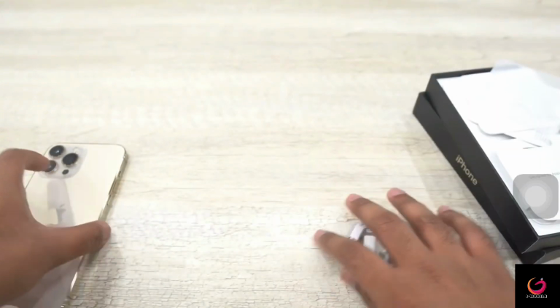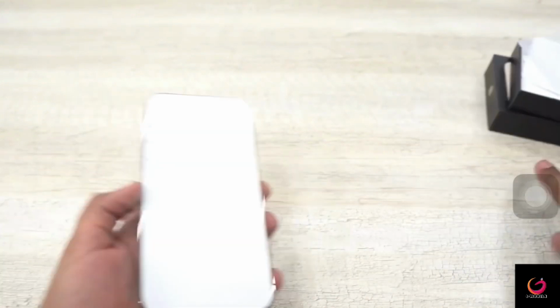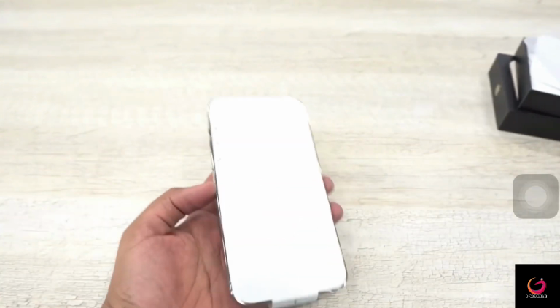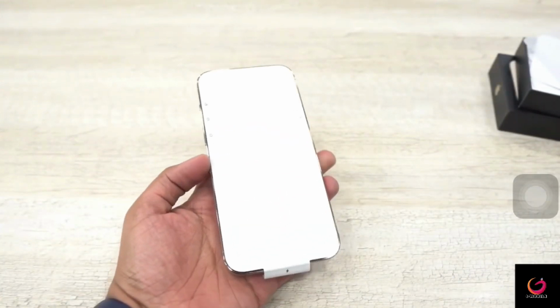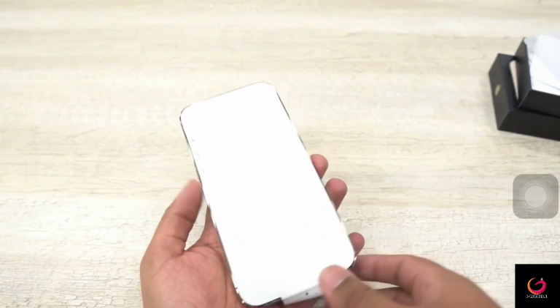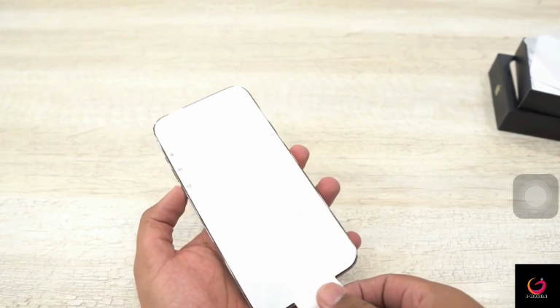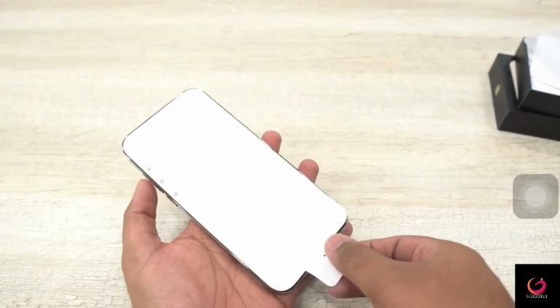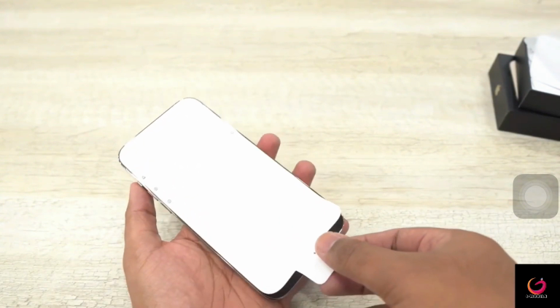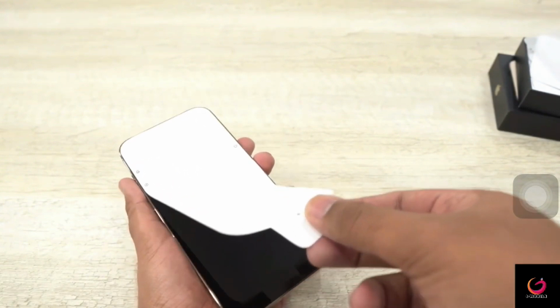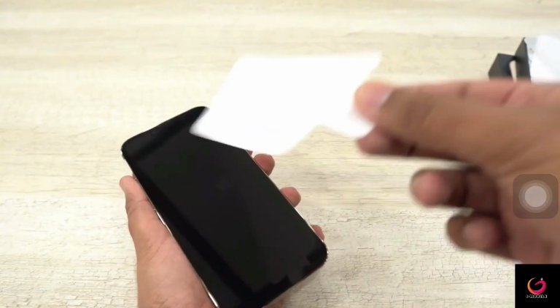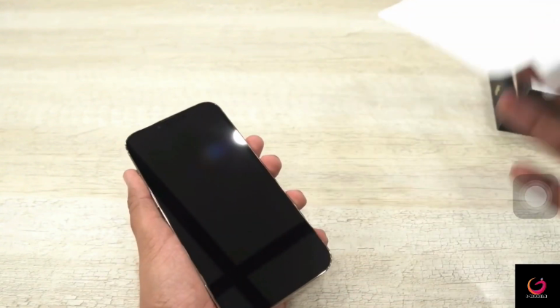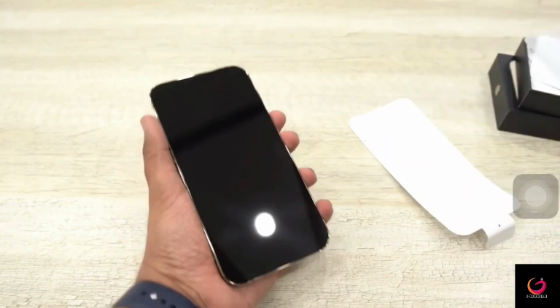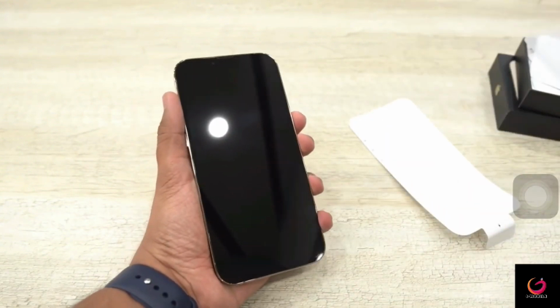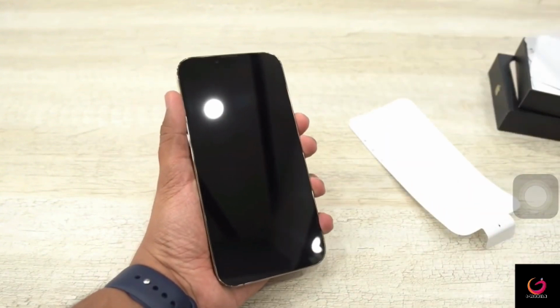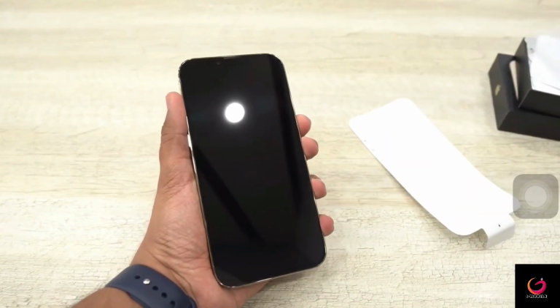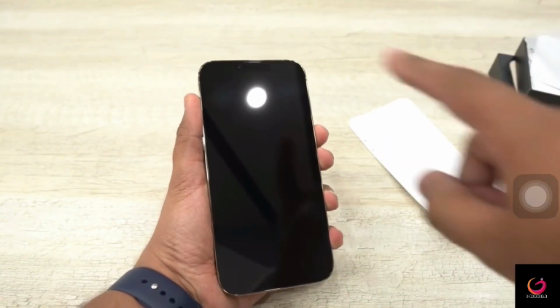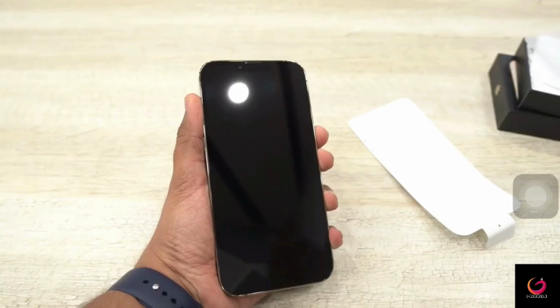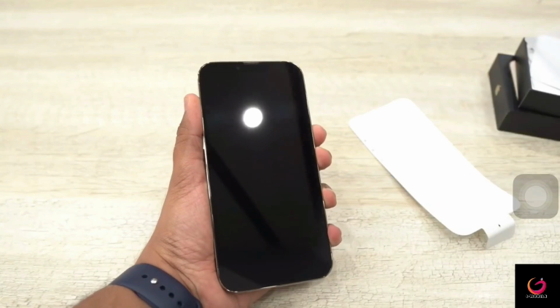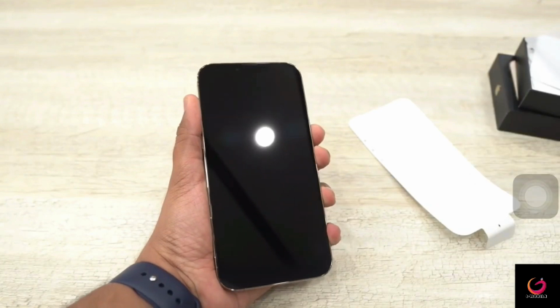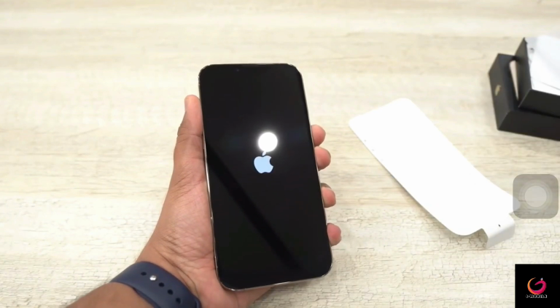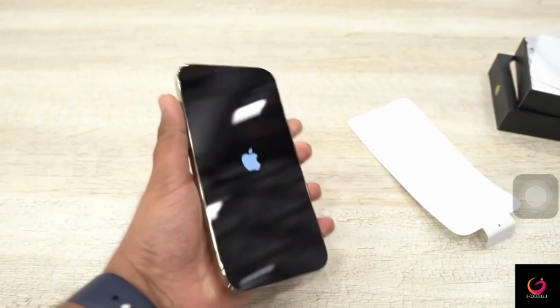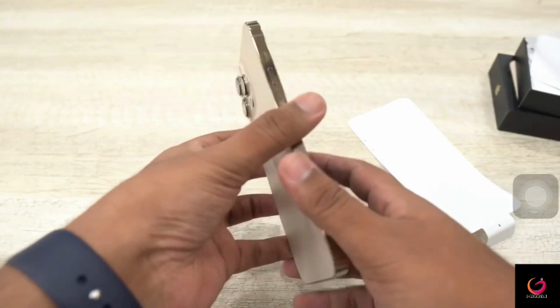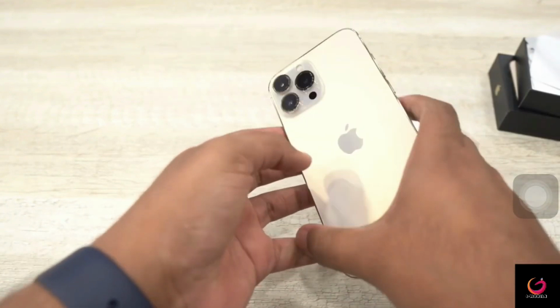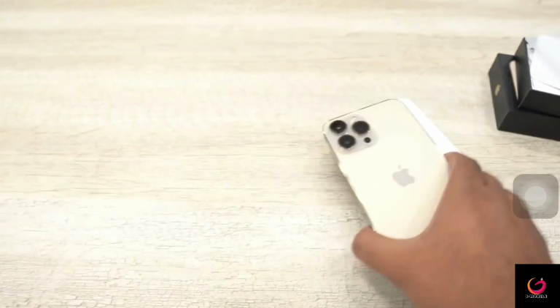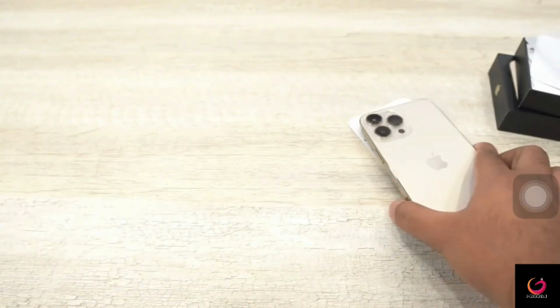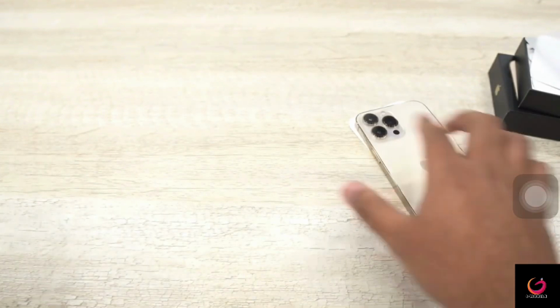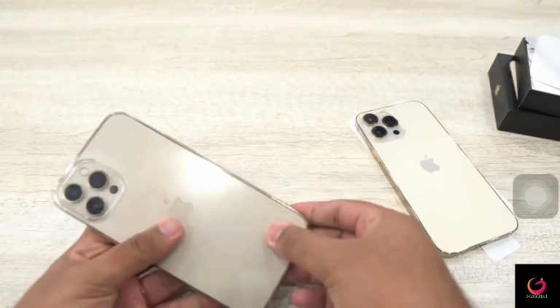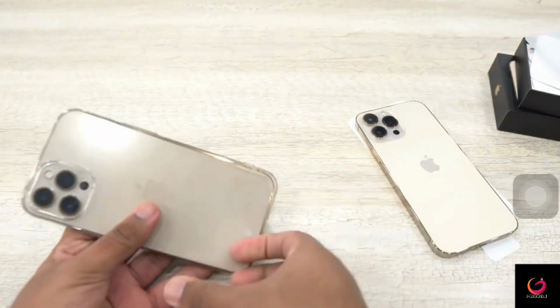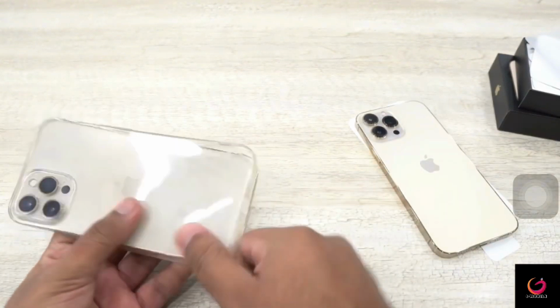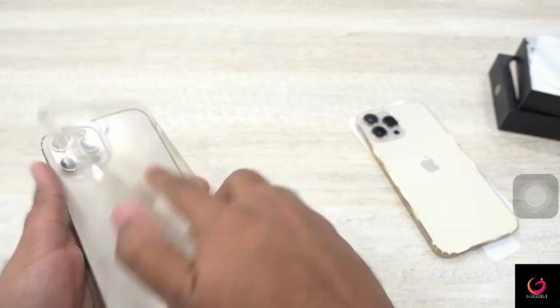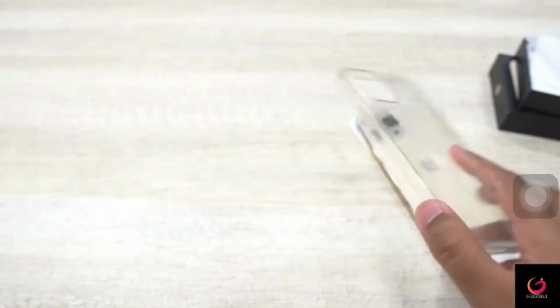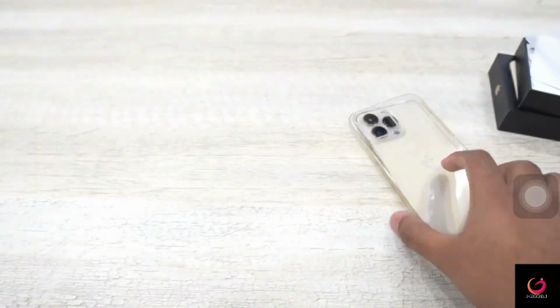The box is set aside and the phone is here. We remove the wrapper, the screen turns on, and the notch size has also changed. One thing I wanted to check from the beginning is whether an iPhone 12 Pro Max case will fit the iPhone 13 Pro Max.